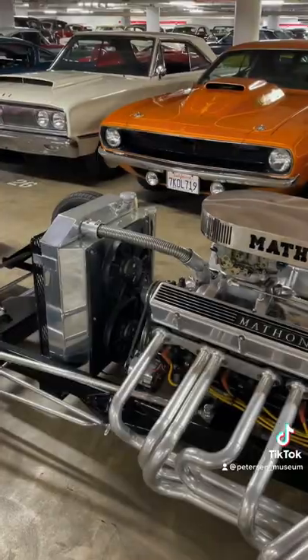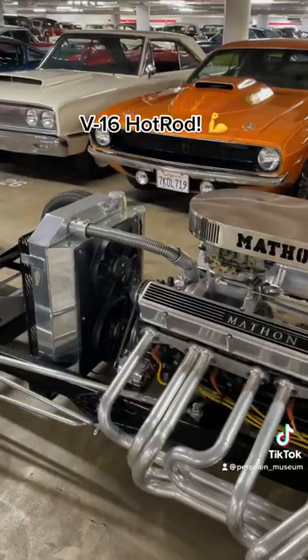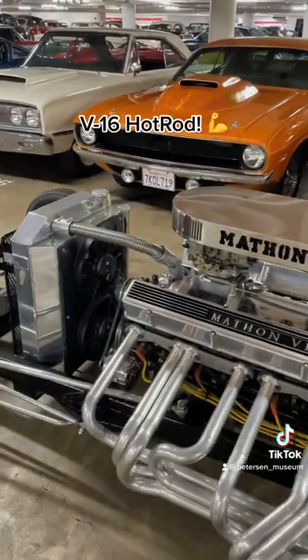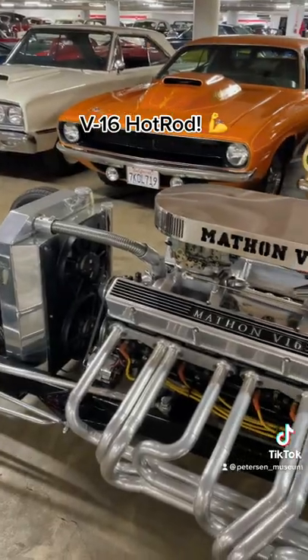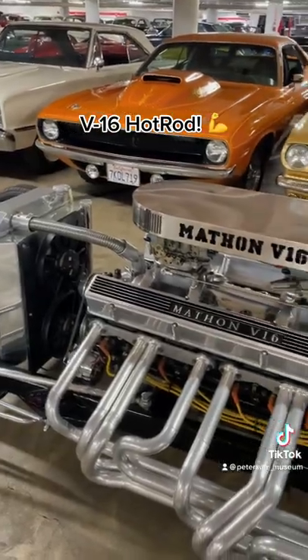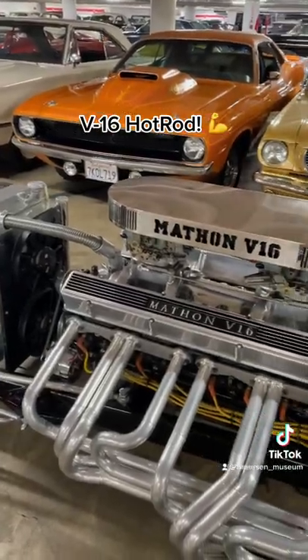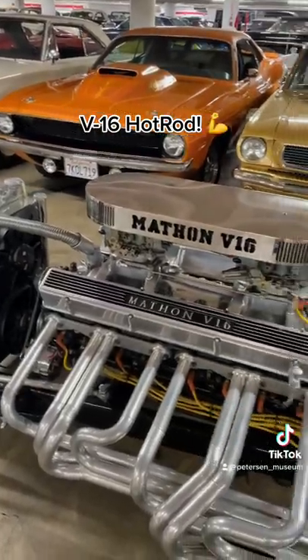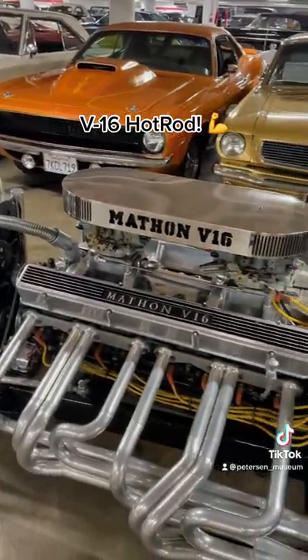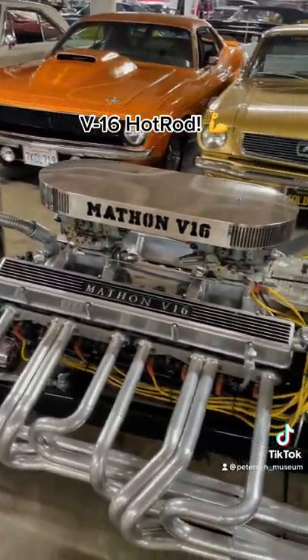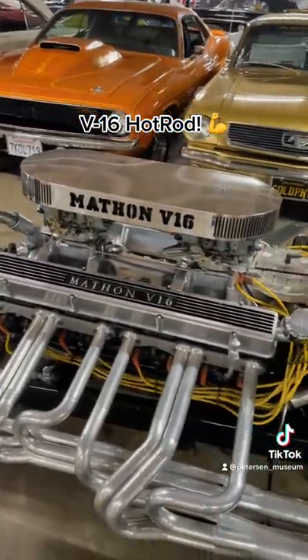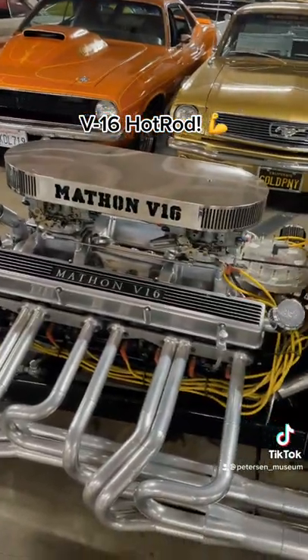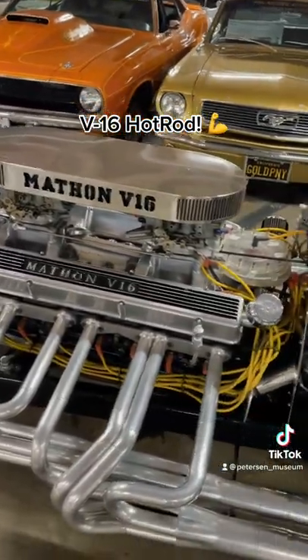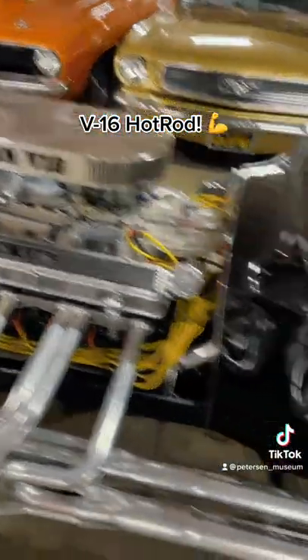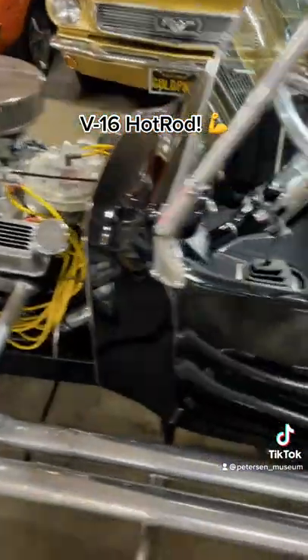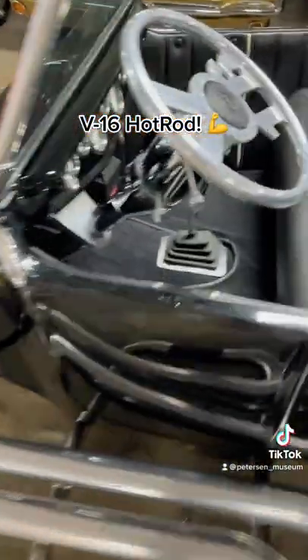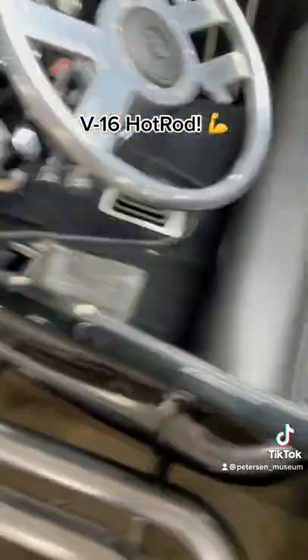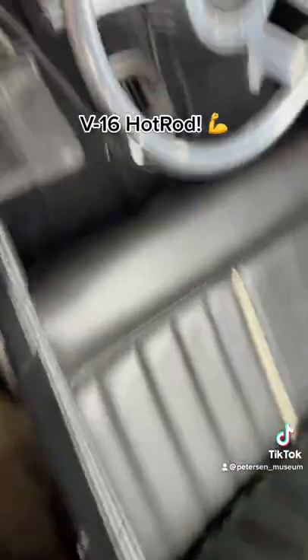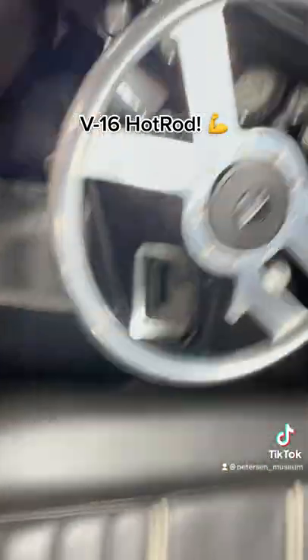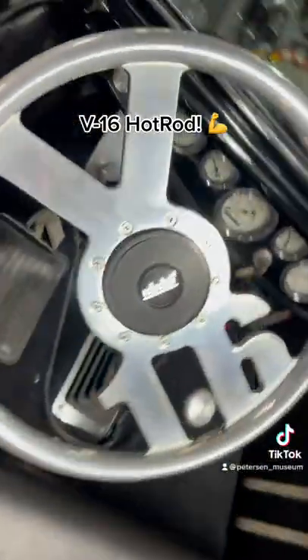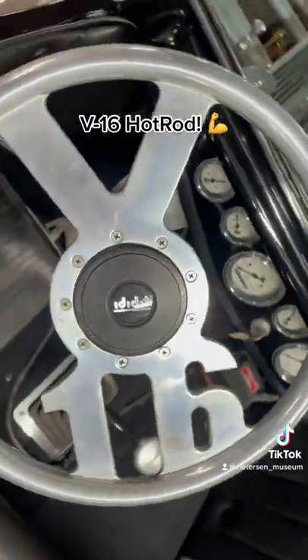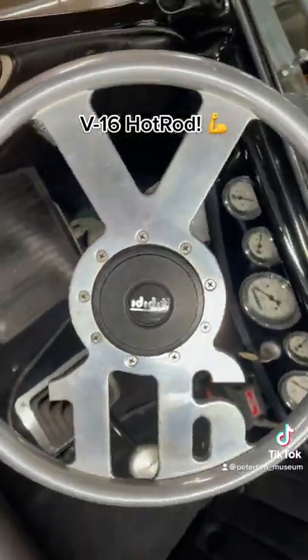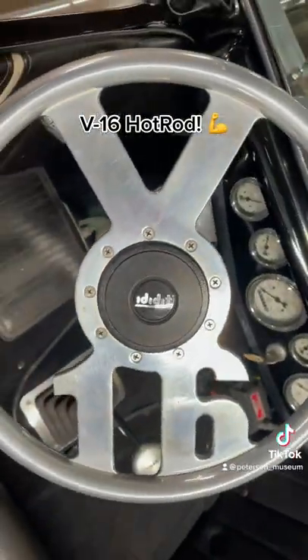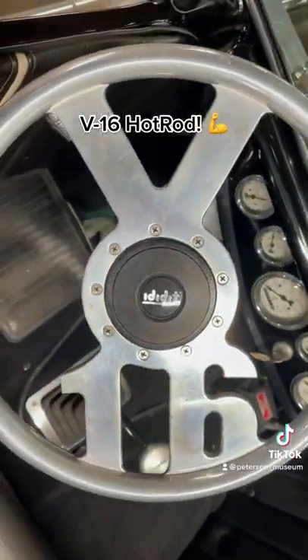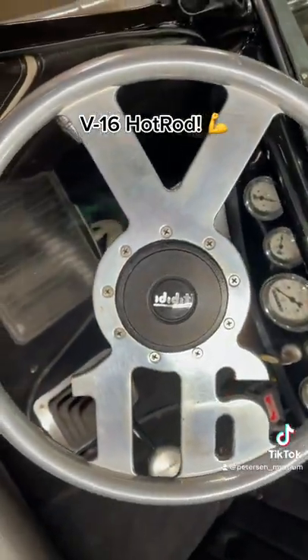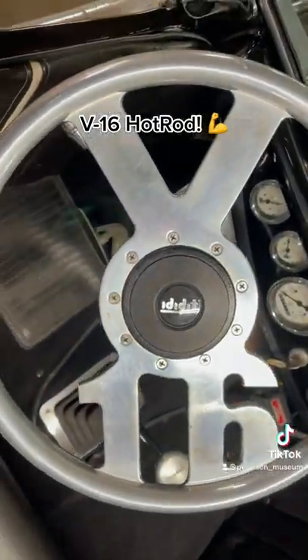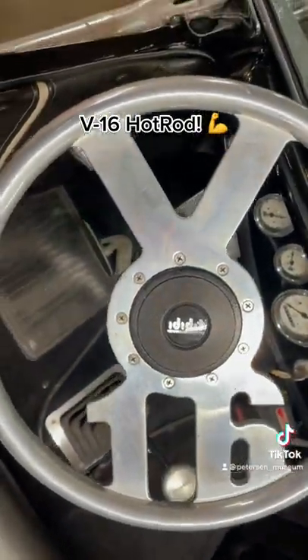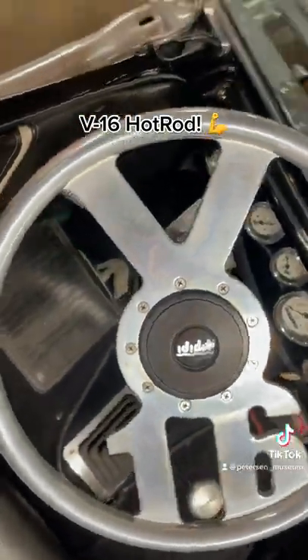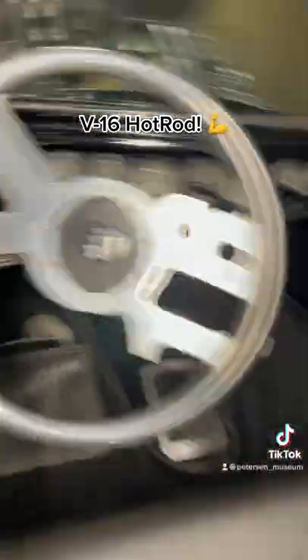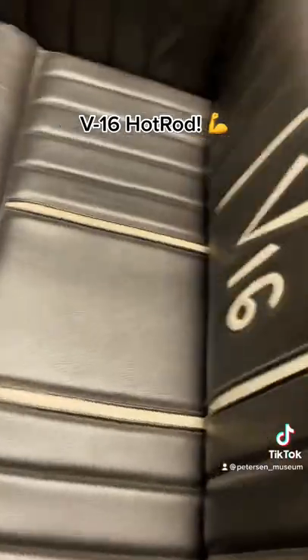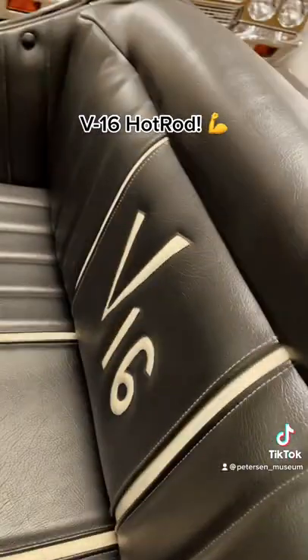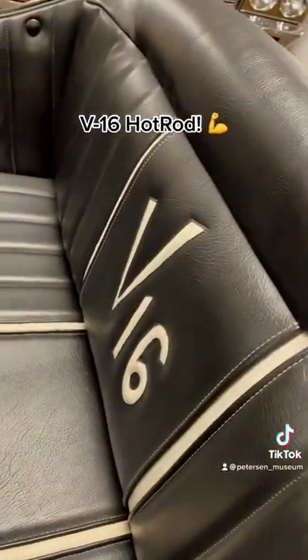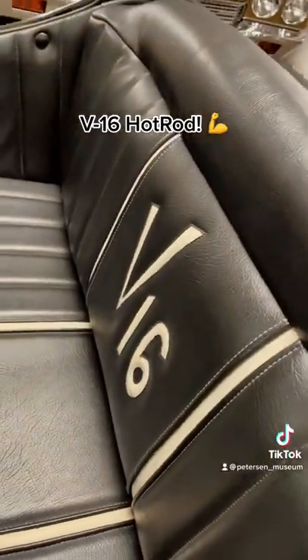A monstrous V-16 hot rod. And, just in case you forgot, it's a V-16 — and yes, it's still a V-16.